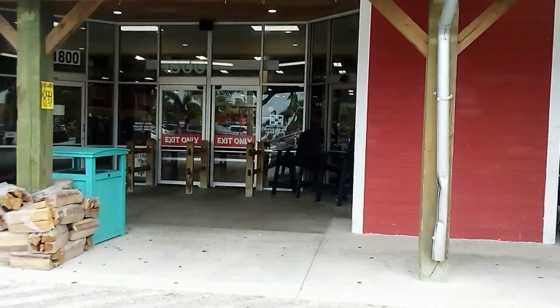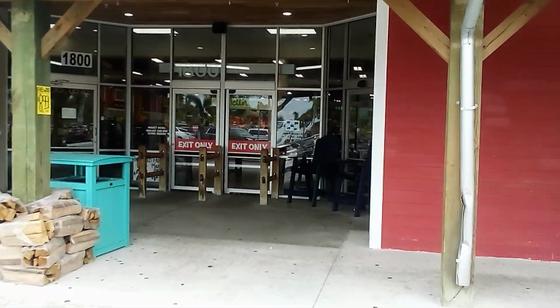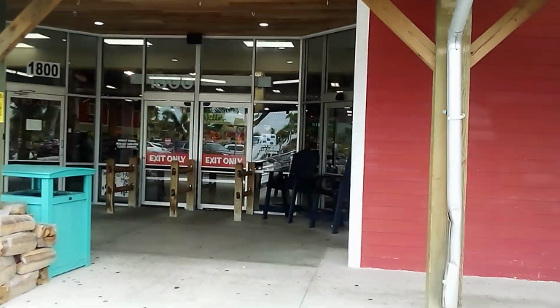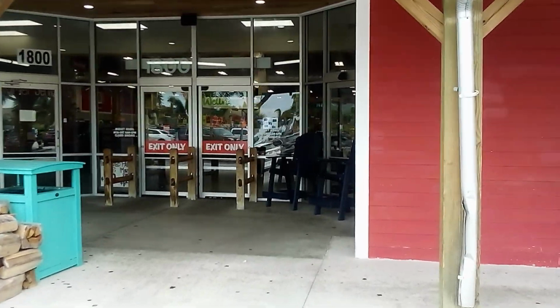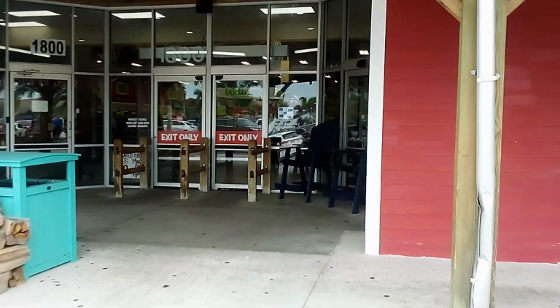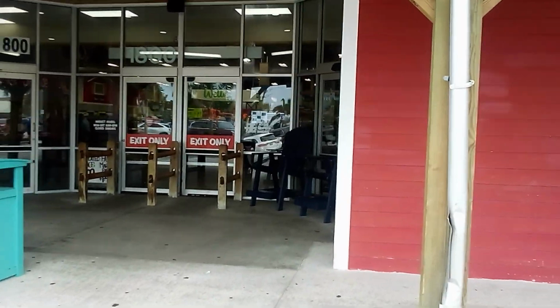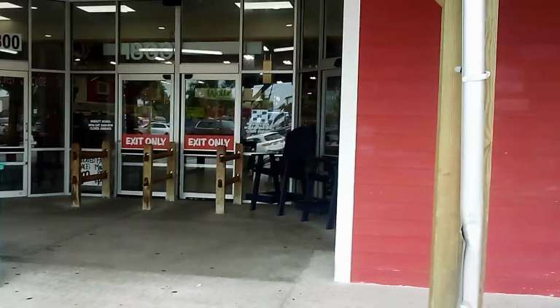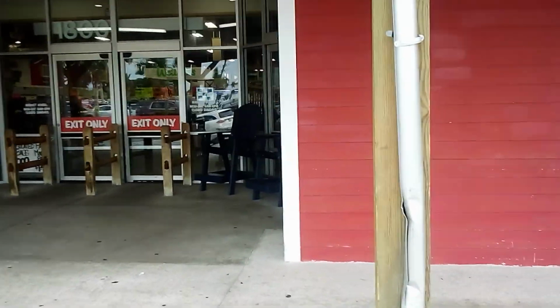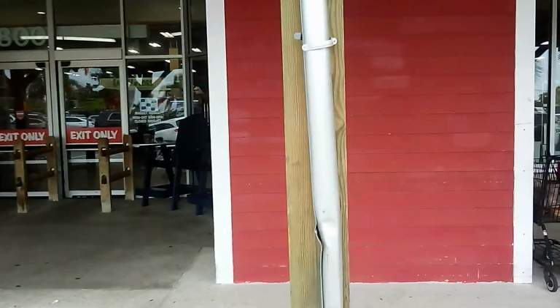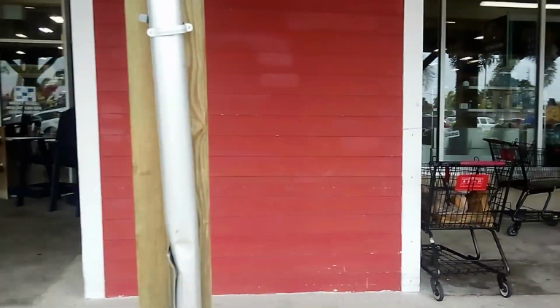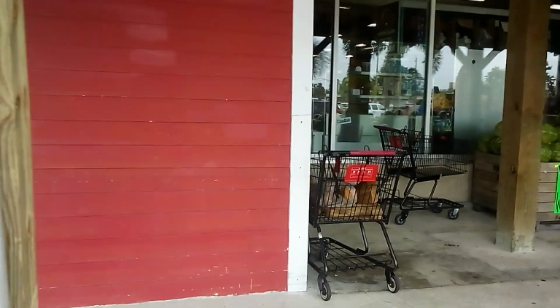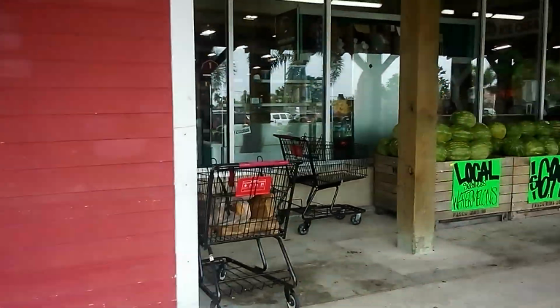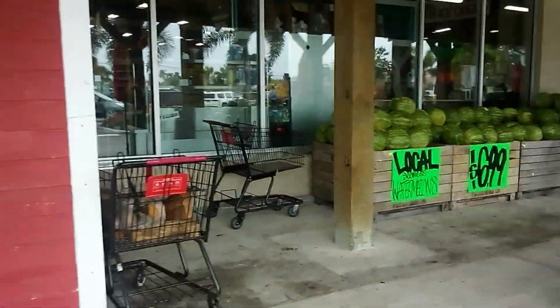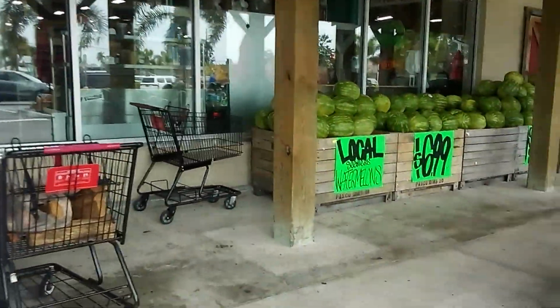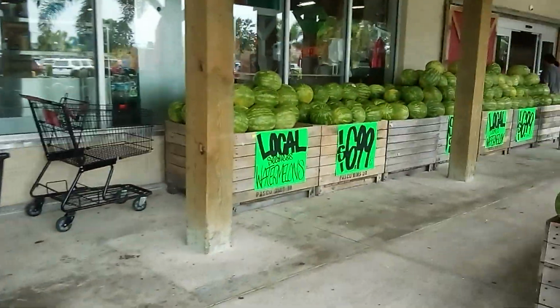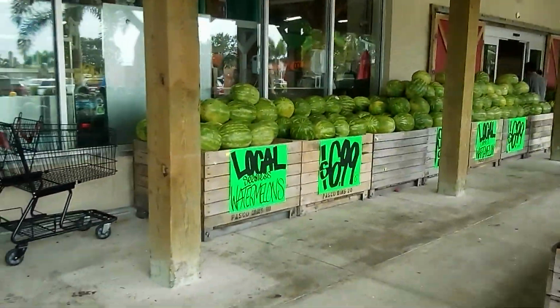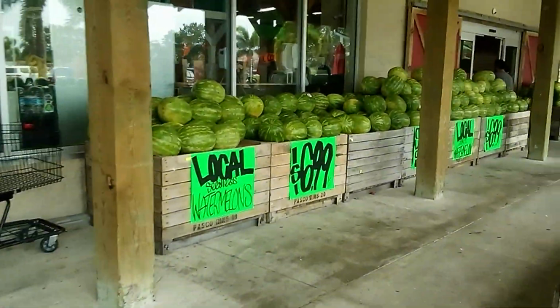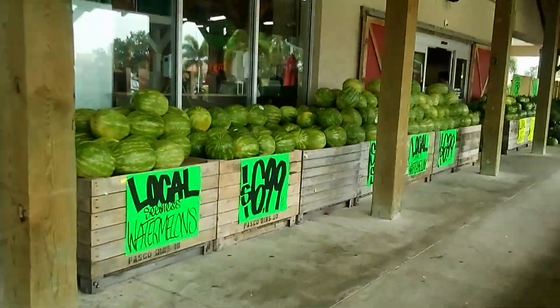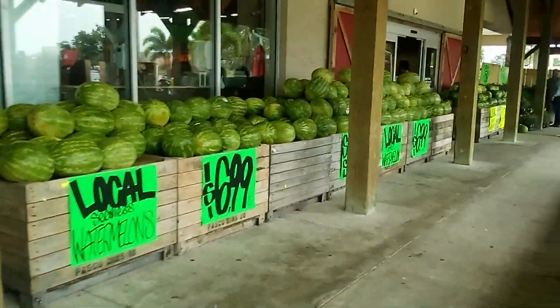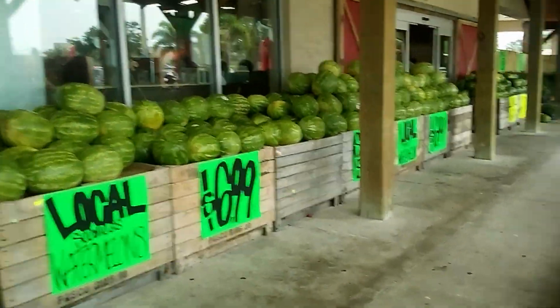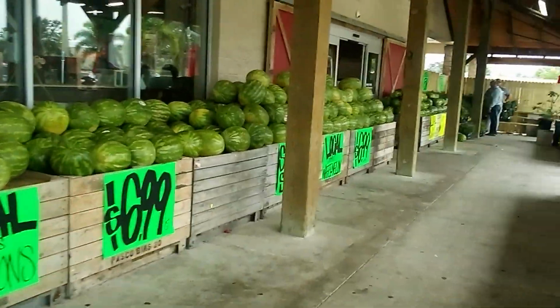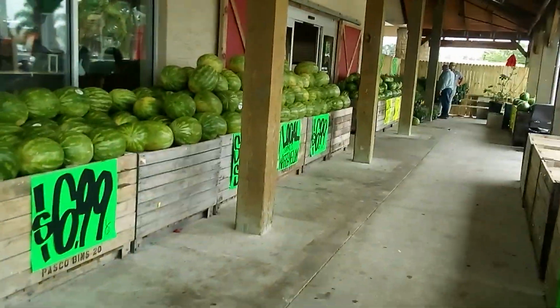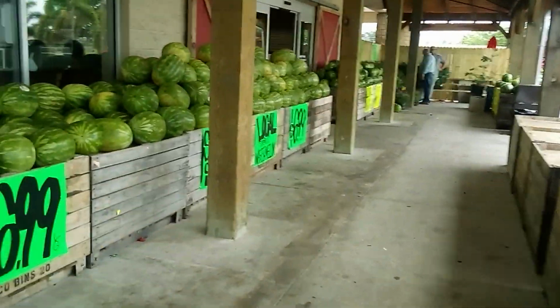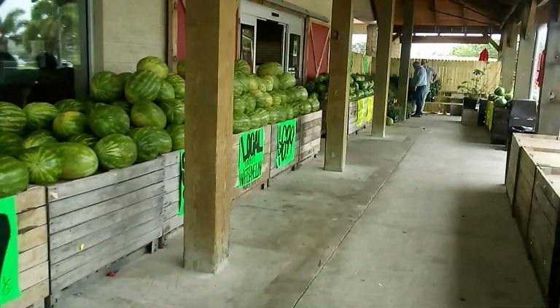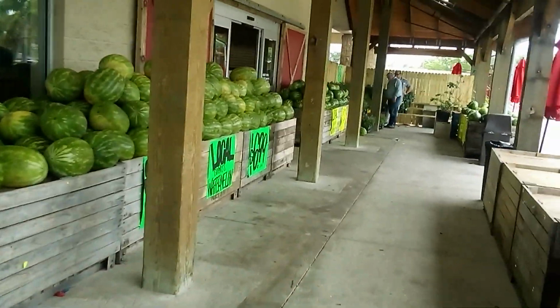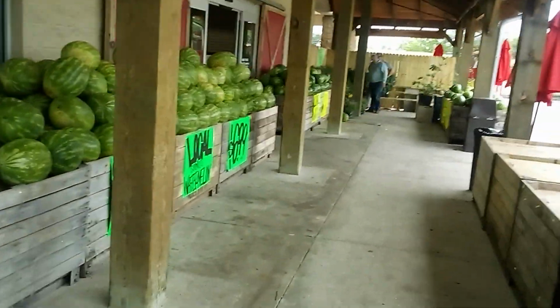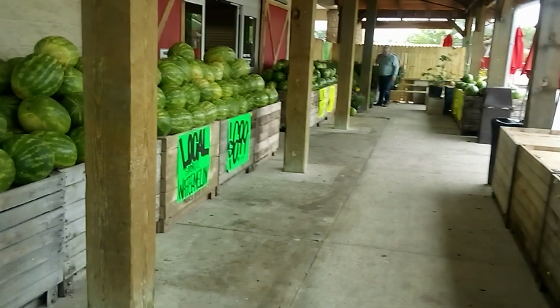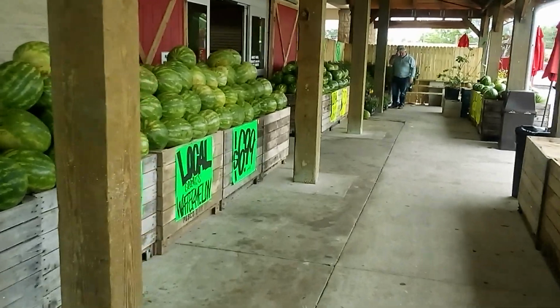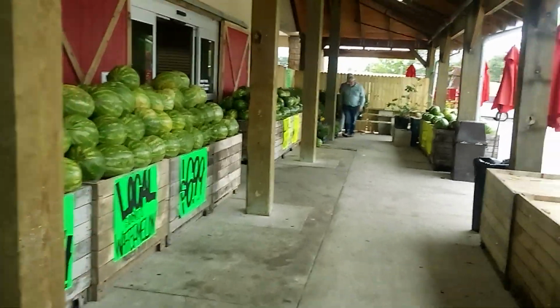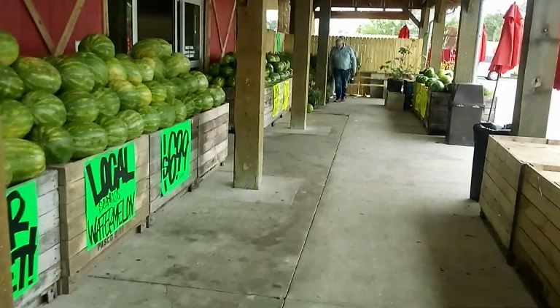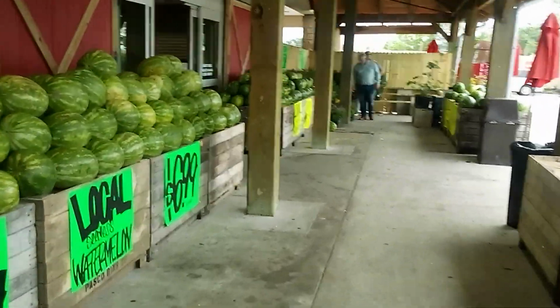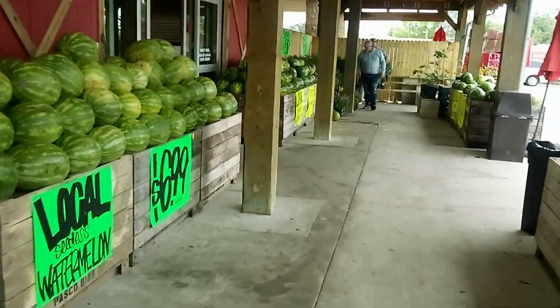The furniture is made by Miller's Dutch Furniture. Miller's is located in Sarasota at Lockwood Ridge.